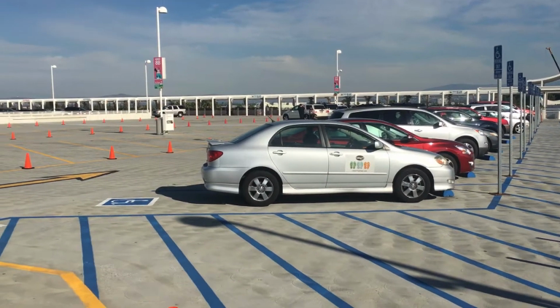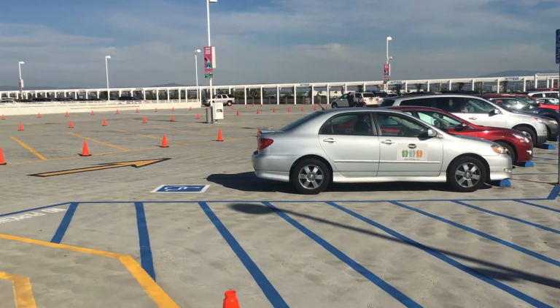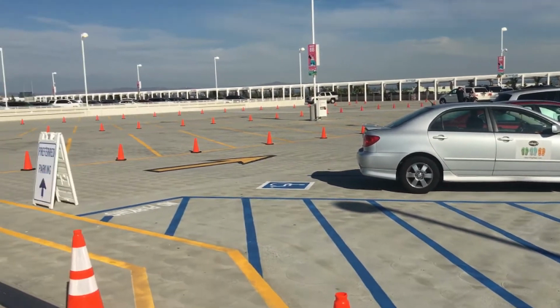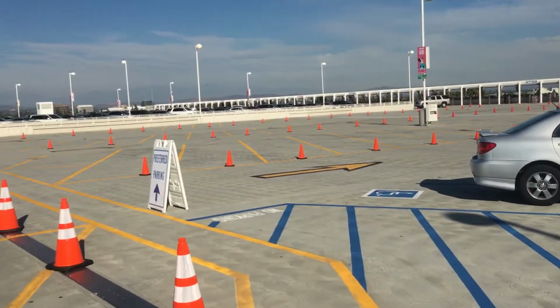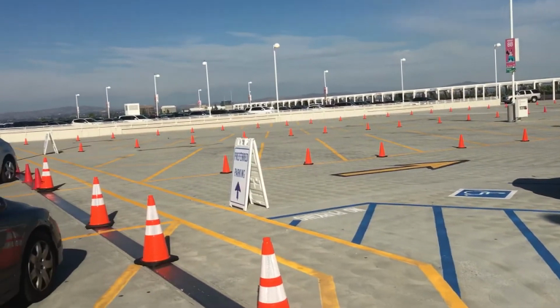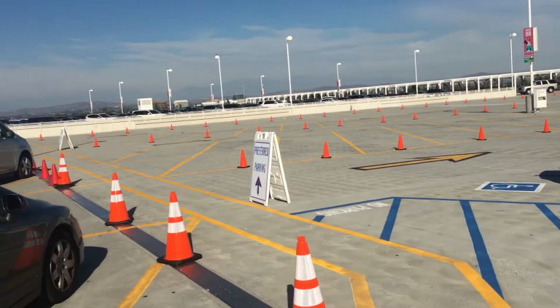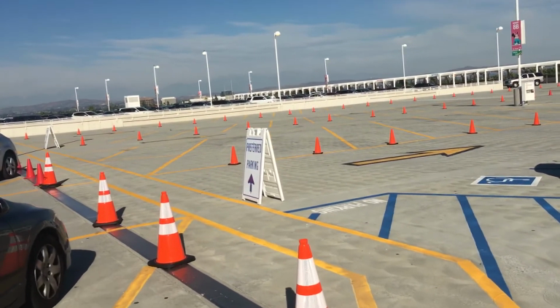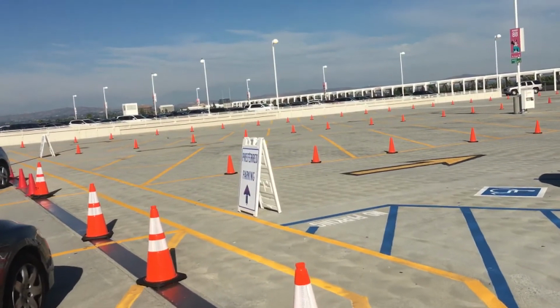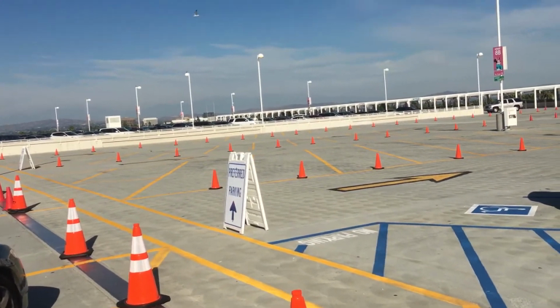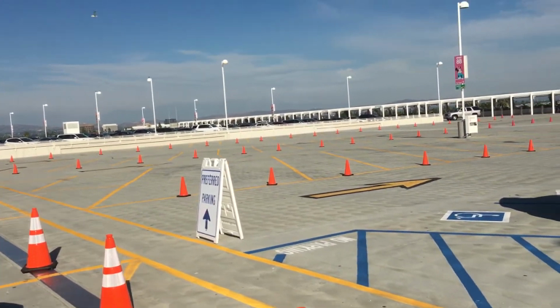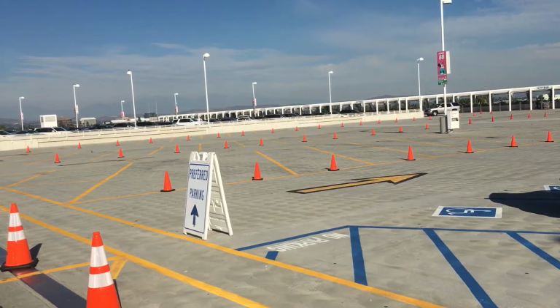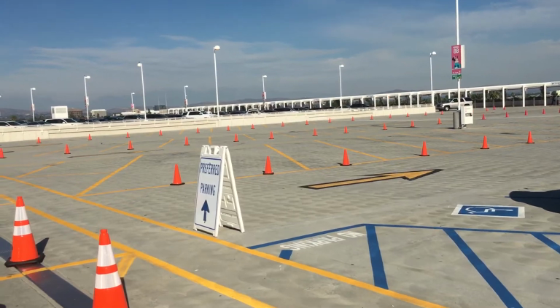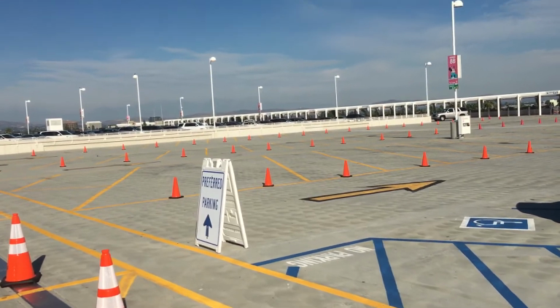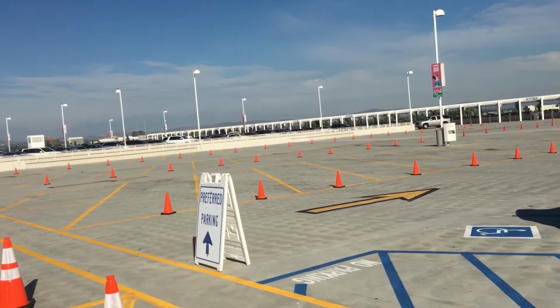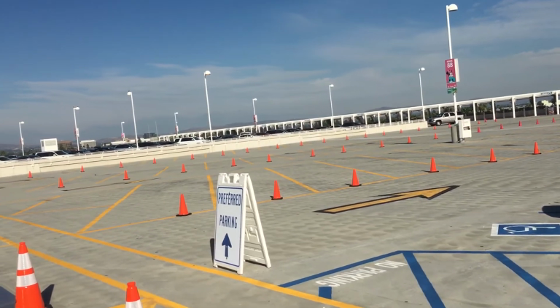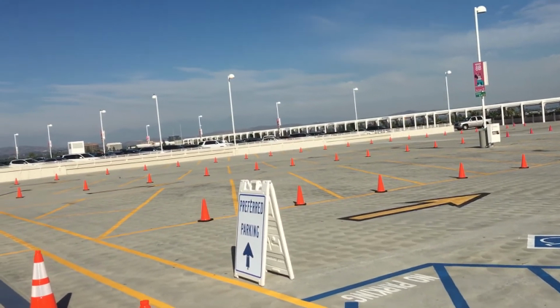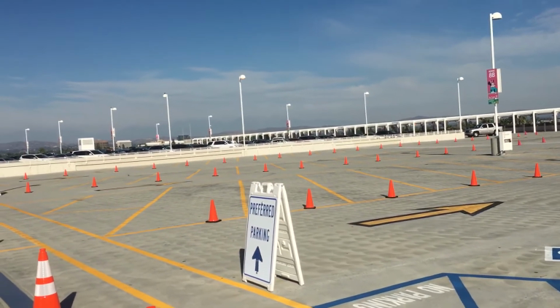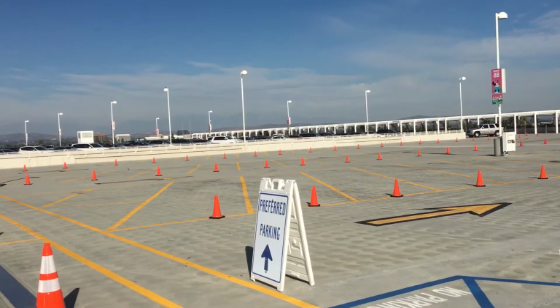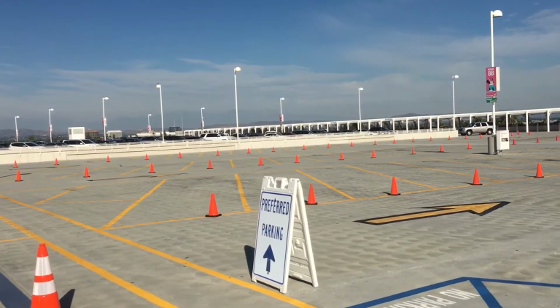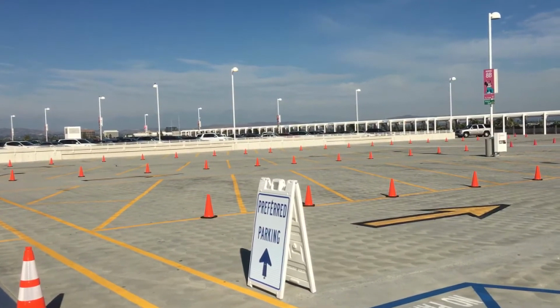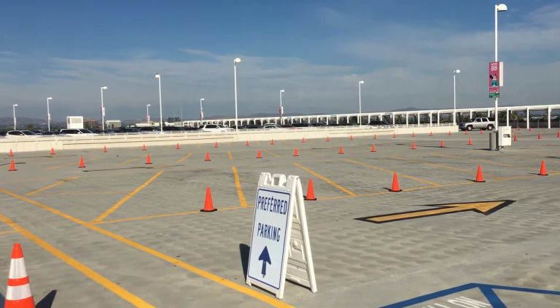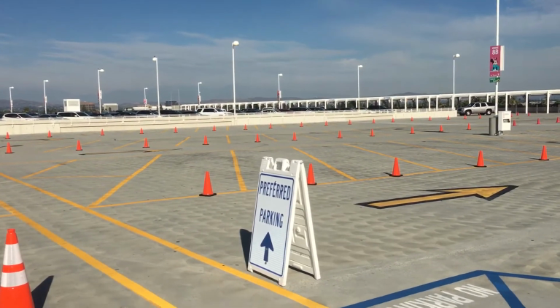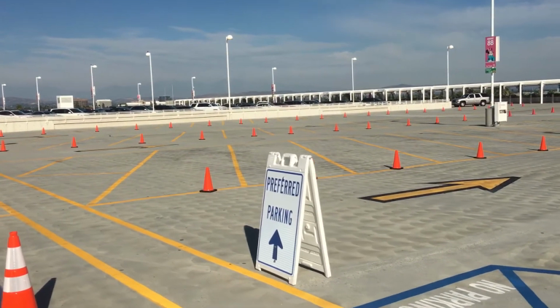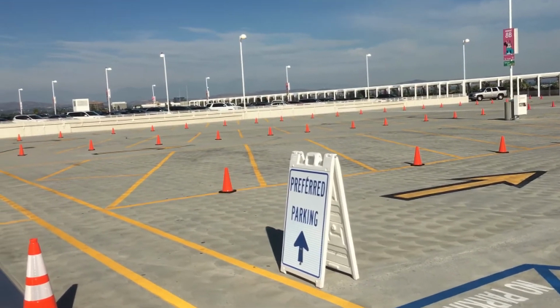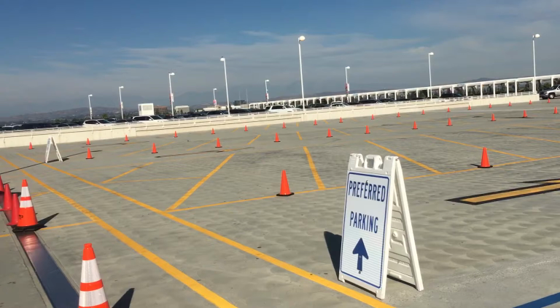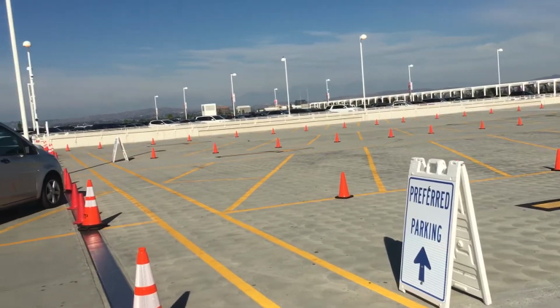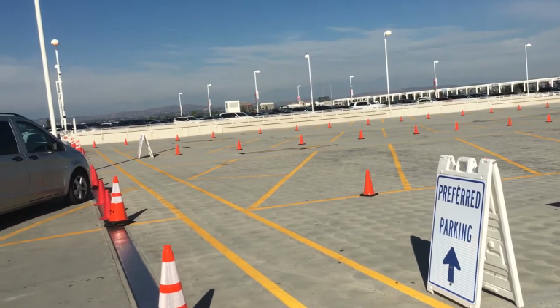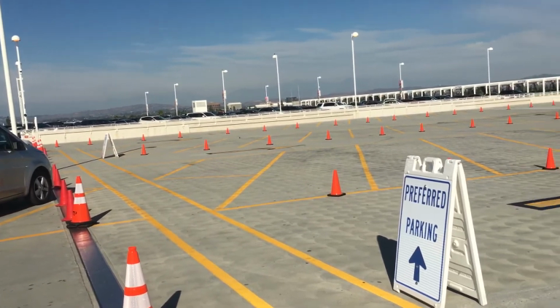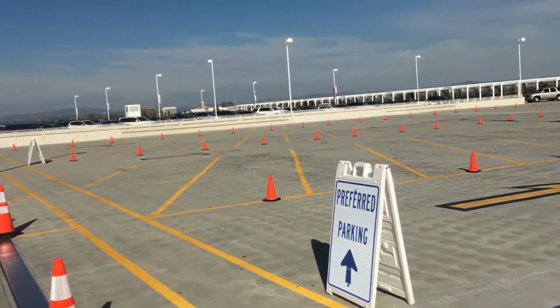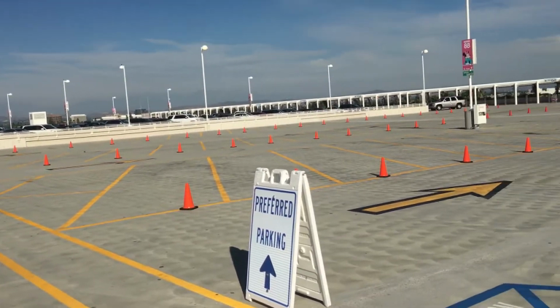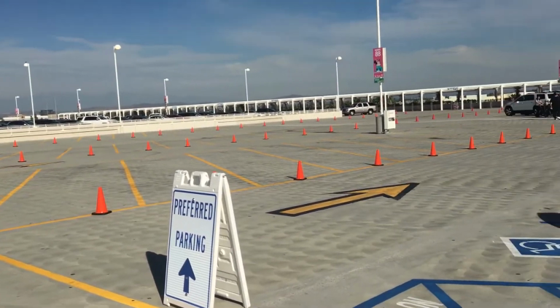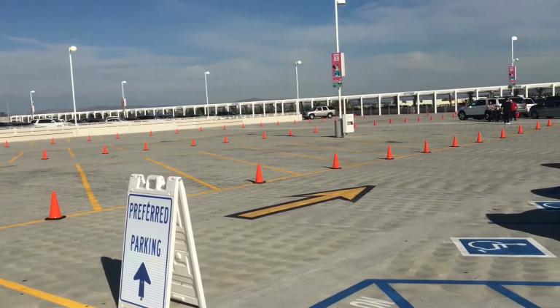We've had some questions about the new preferred parking here at Disneyland. So just to get a quick look, they've stopped parking here on the roof of Making Friends. We can kind of see how it works.